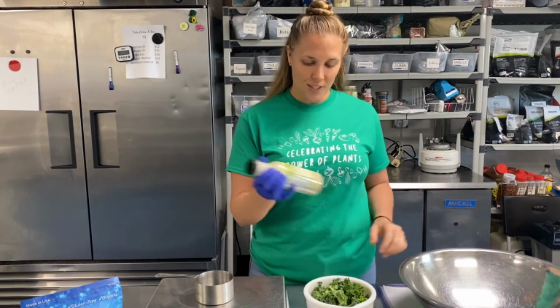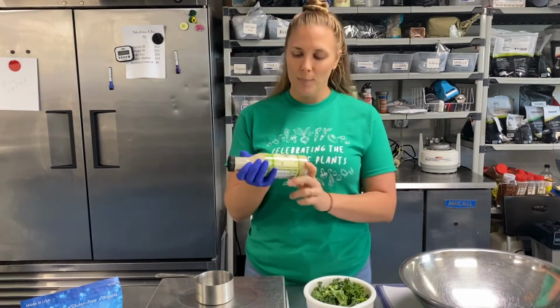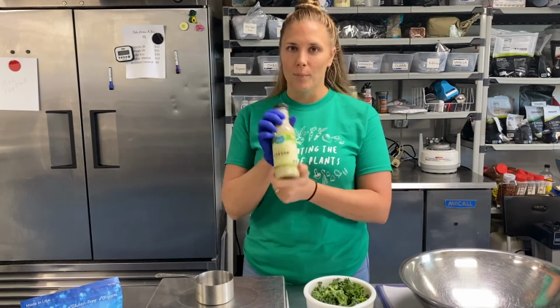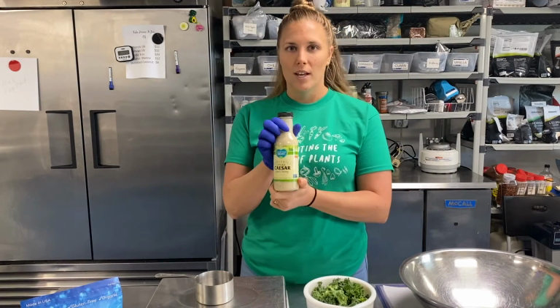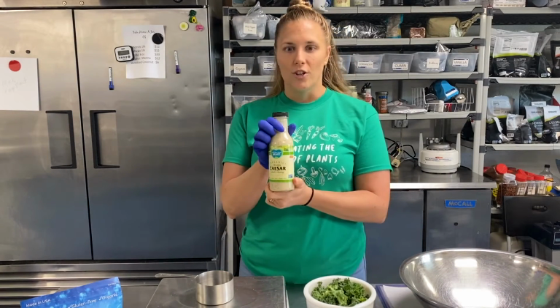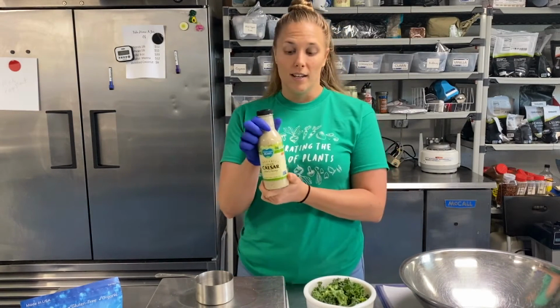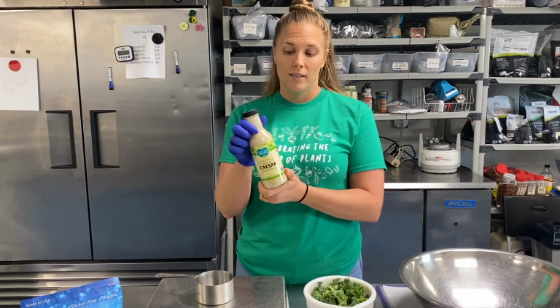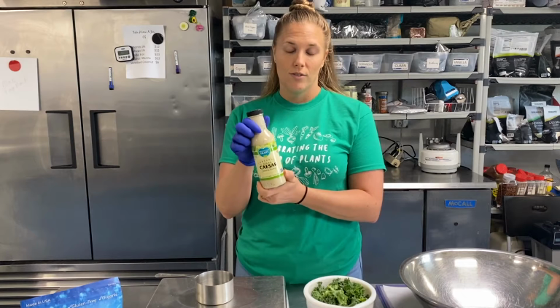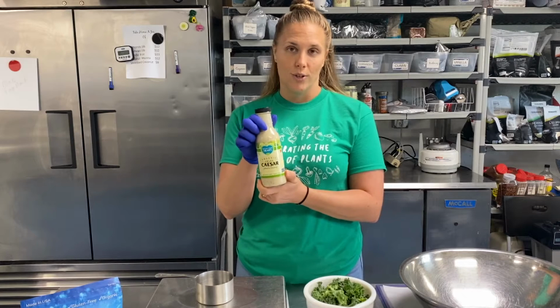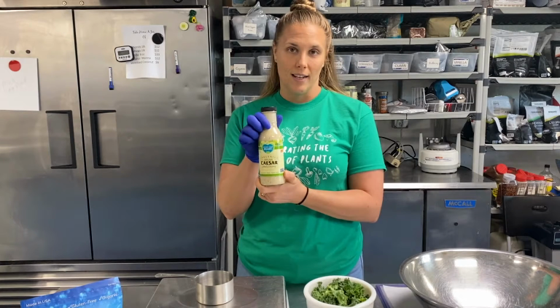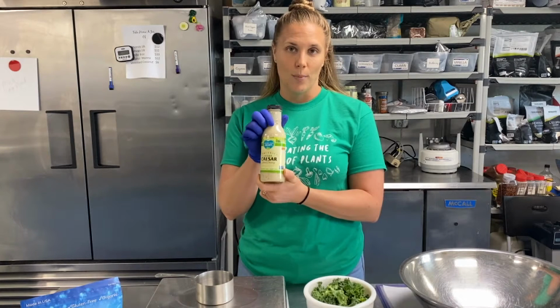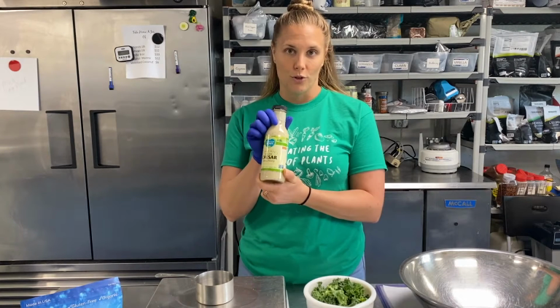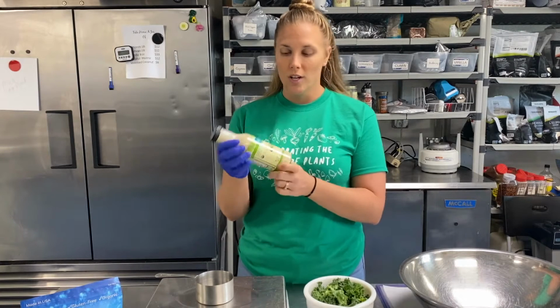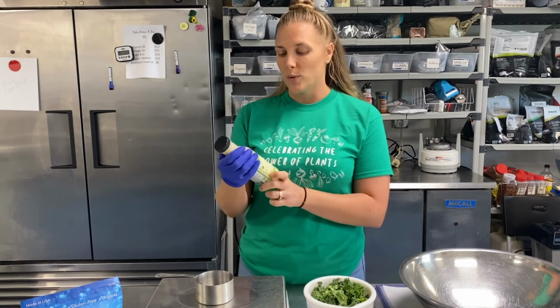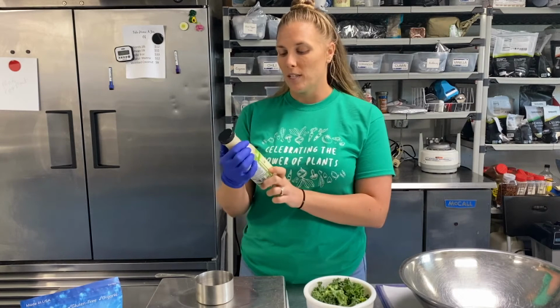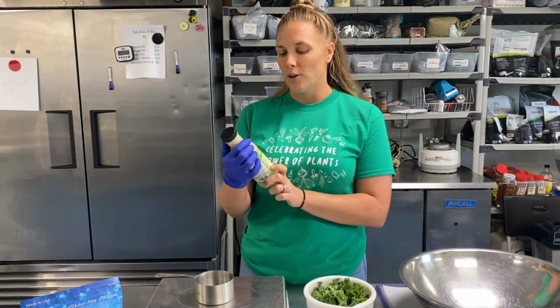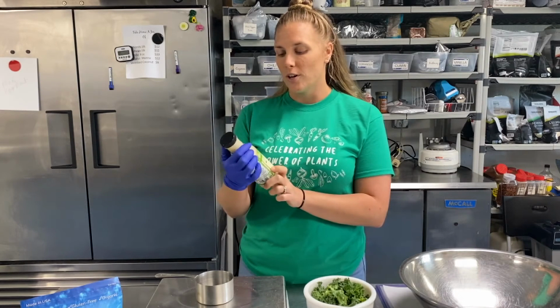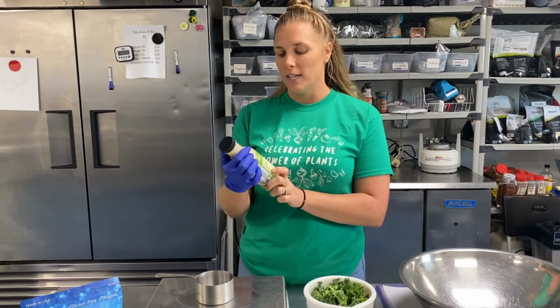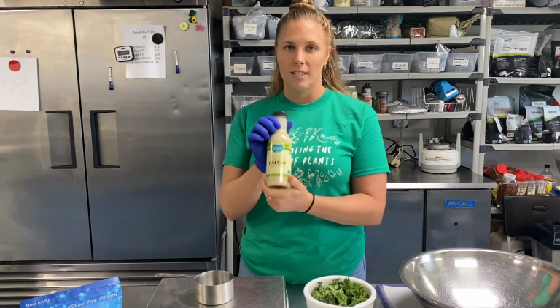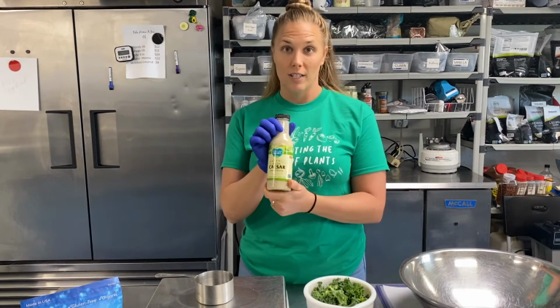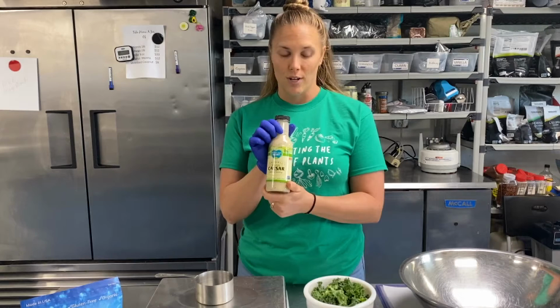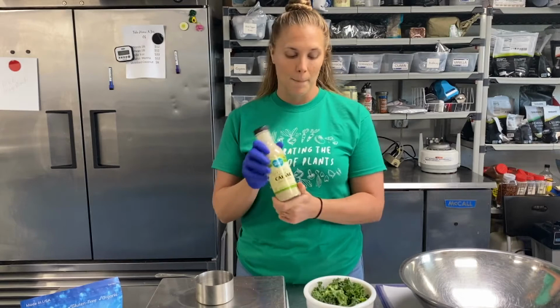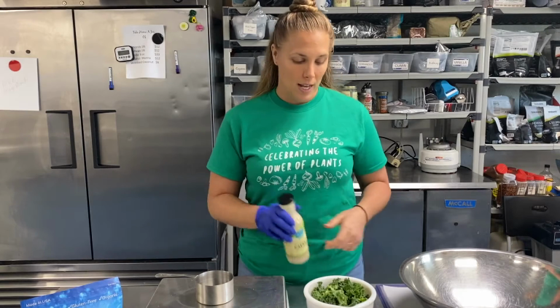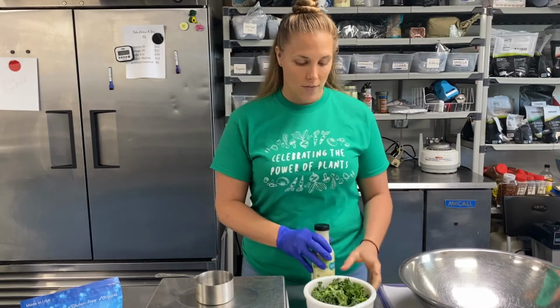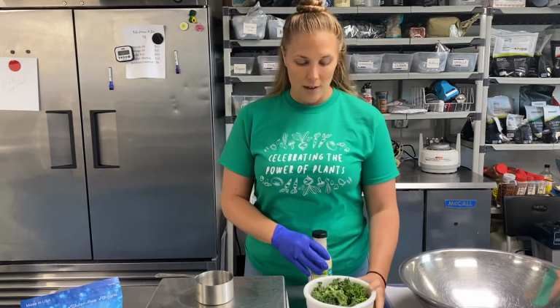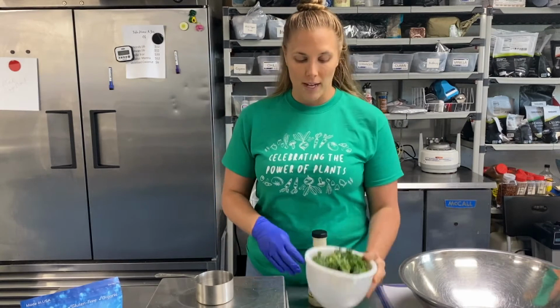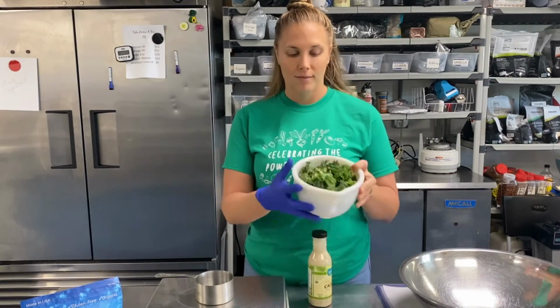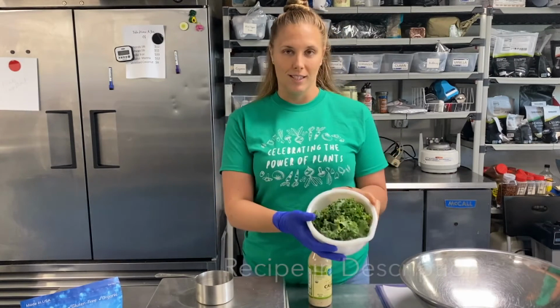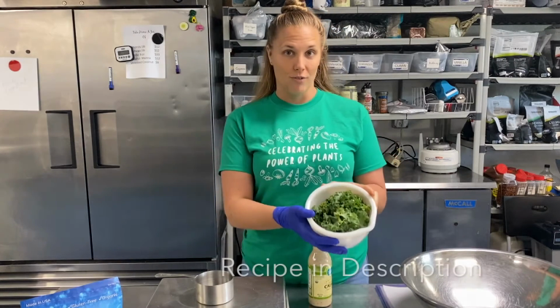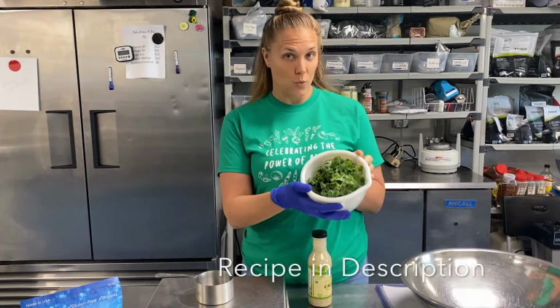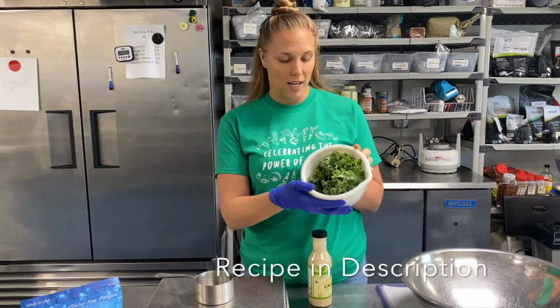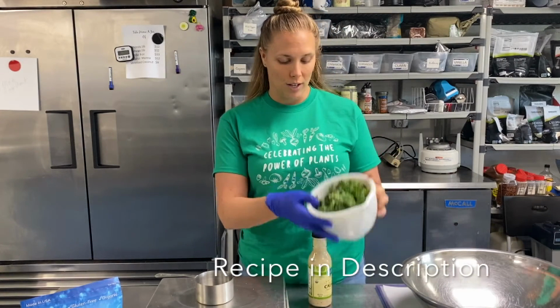You can pick up any dressing from the grocery store. I picked up Follow Your Heart Vegan Caesar salad dressing and I have my delicious fresh washed kale here.